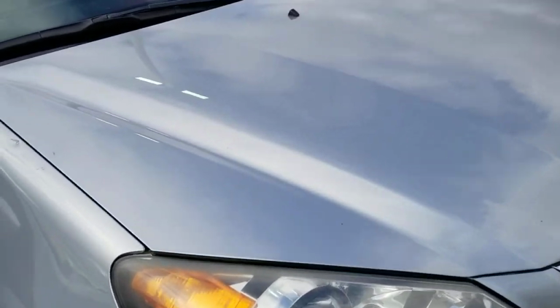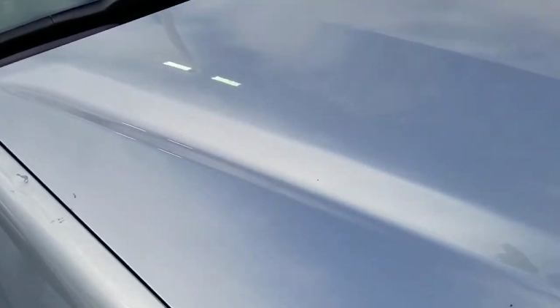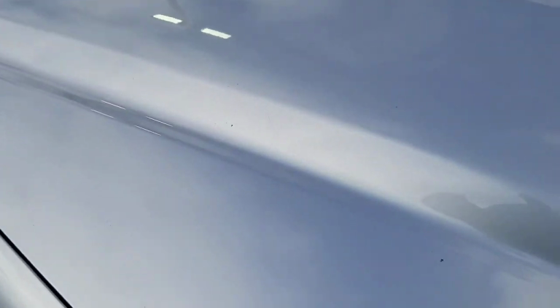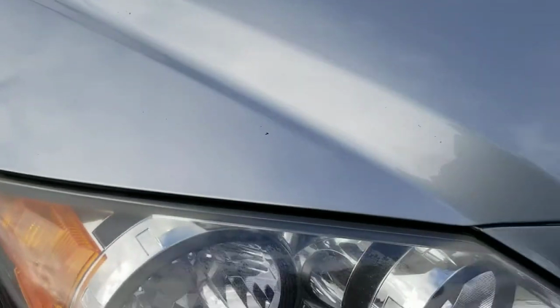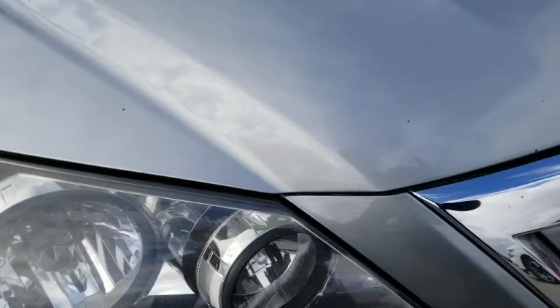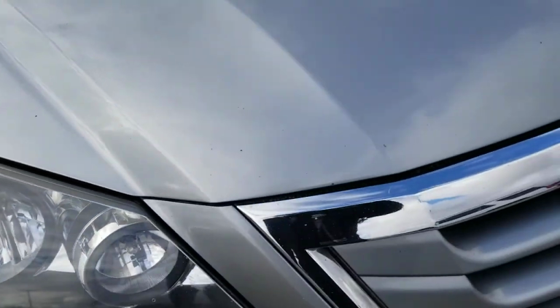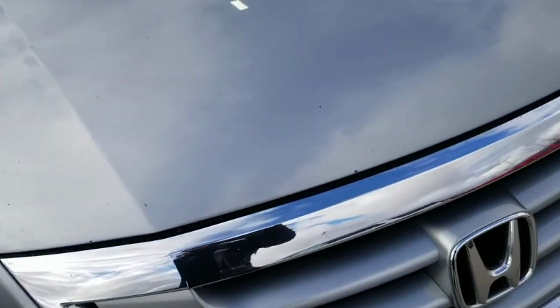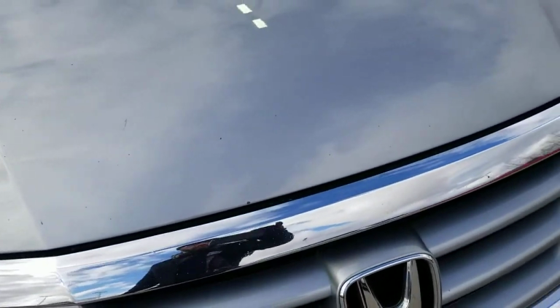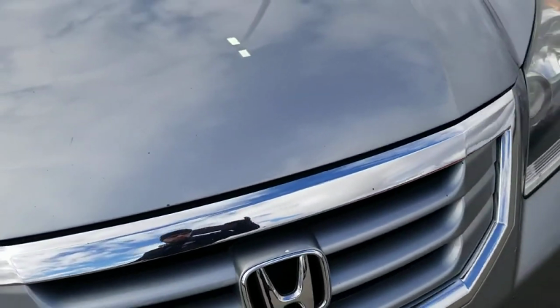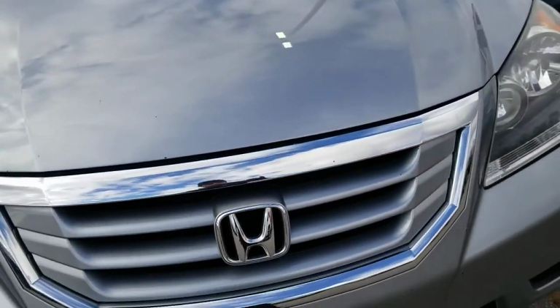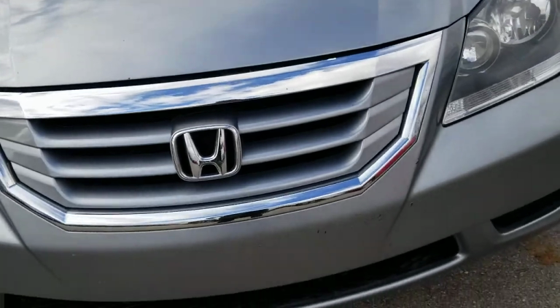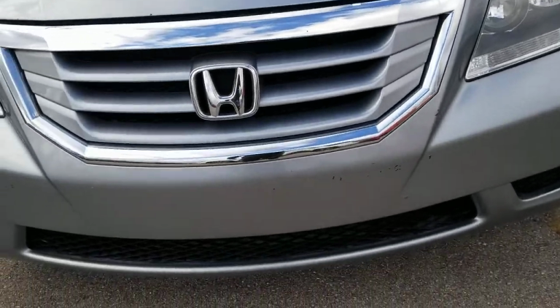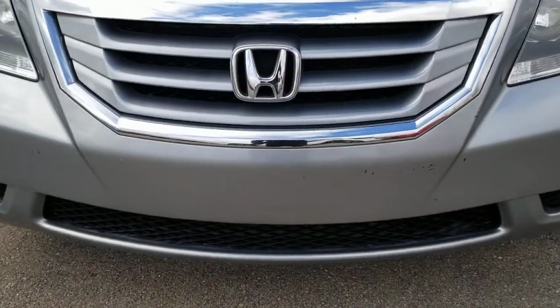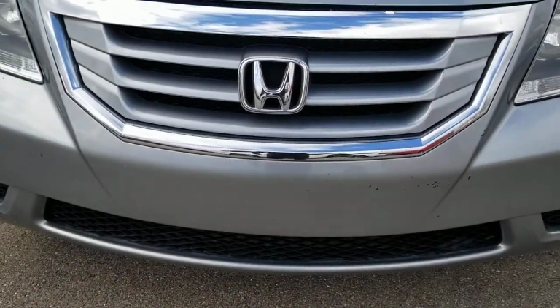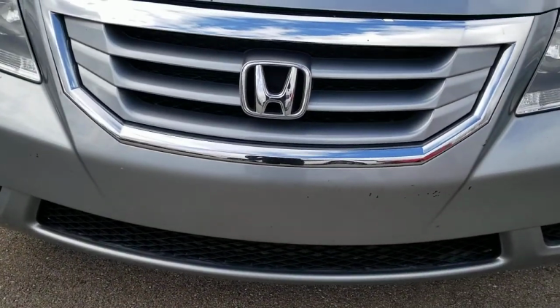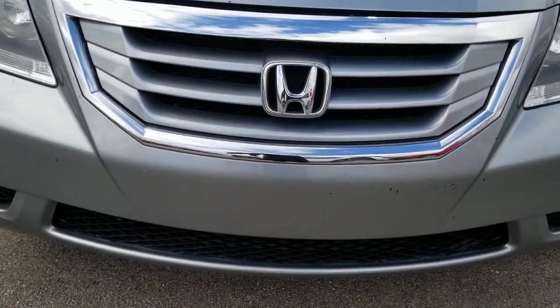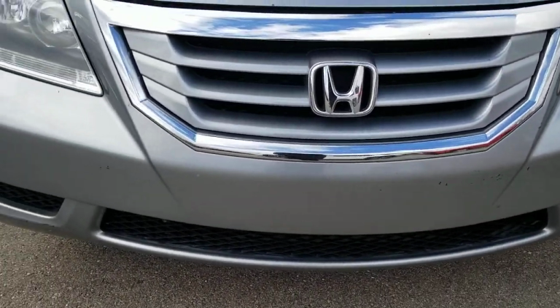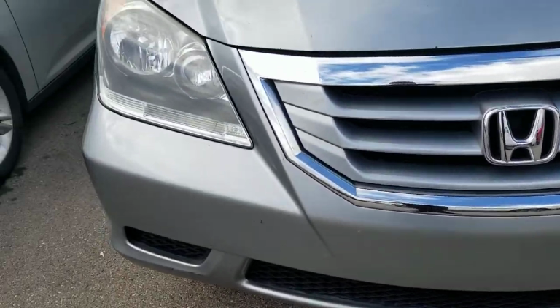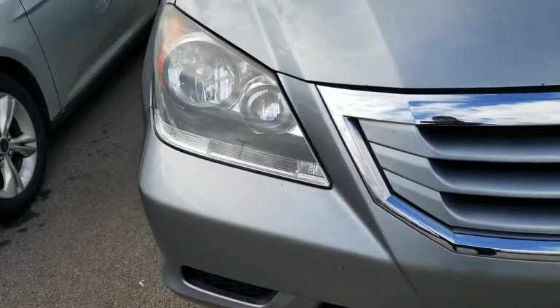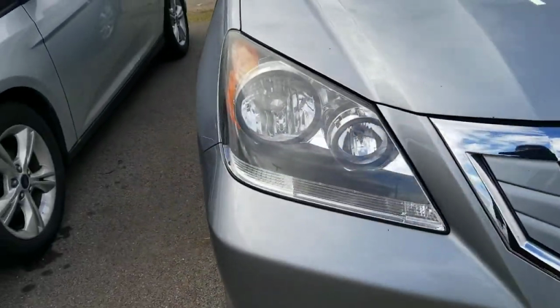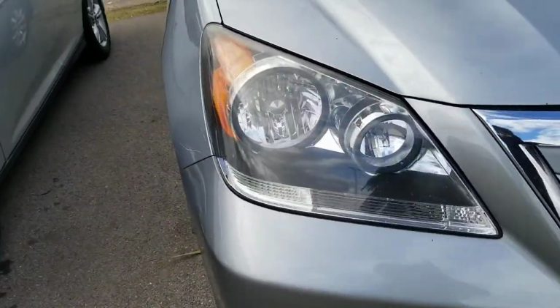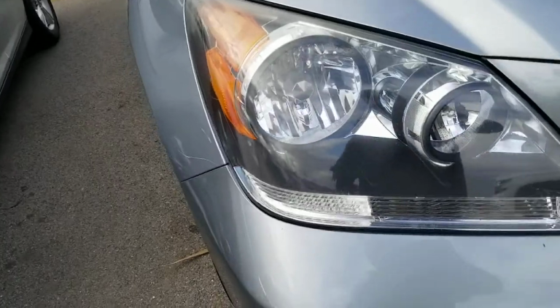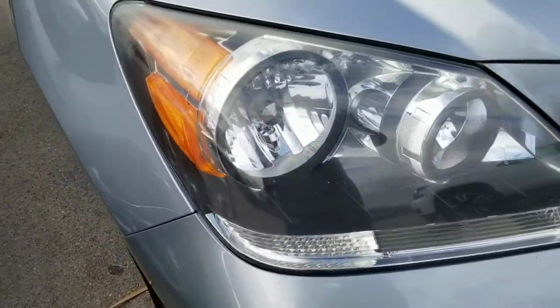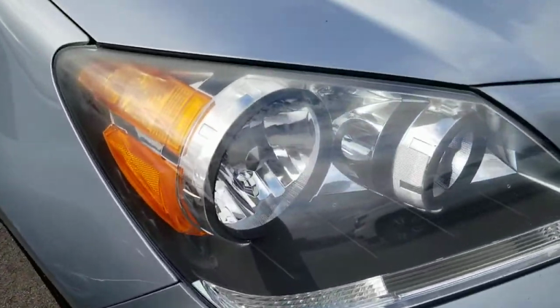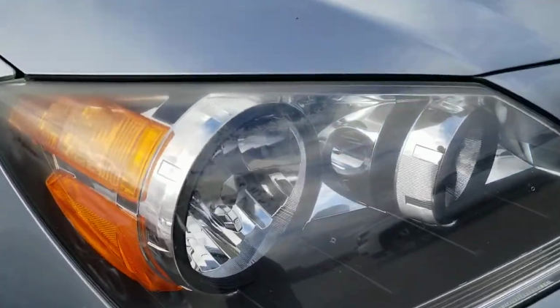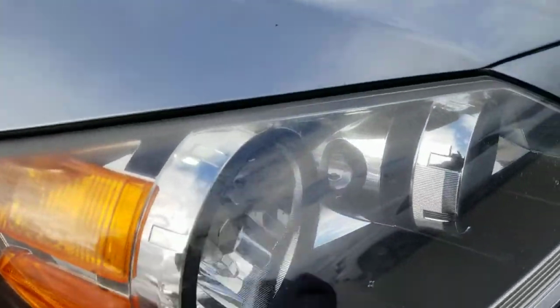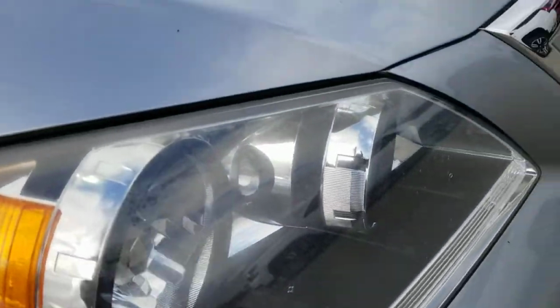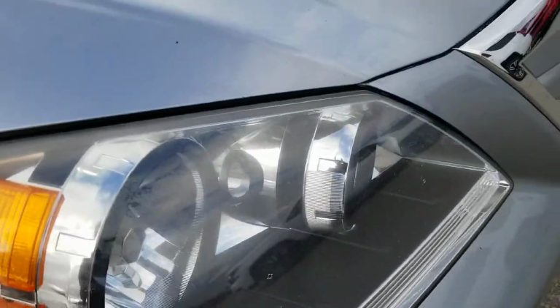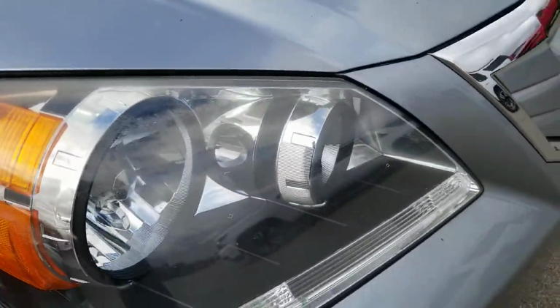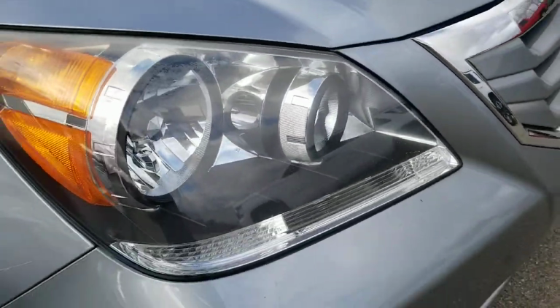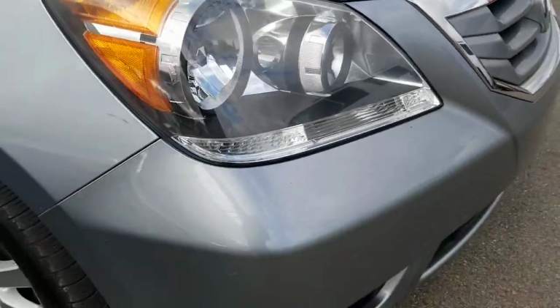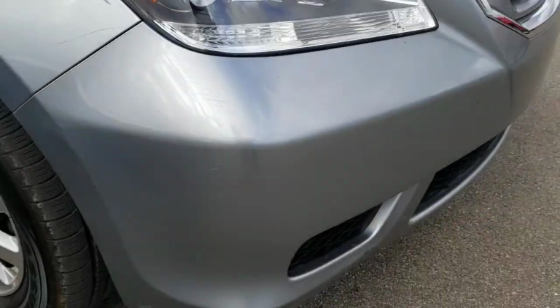Hood's in pretty good shape — a couple of small stone chips but nothing too crazy. Front grill is in great shape with a nice Honda logo and chrome. Front headlamps are in good shape, a little bit of hazing but nothing too crazy, so that's in good condition.